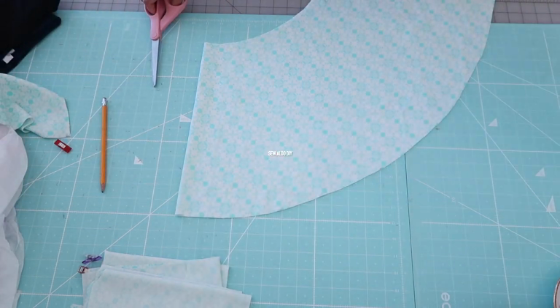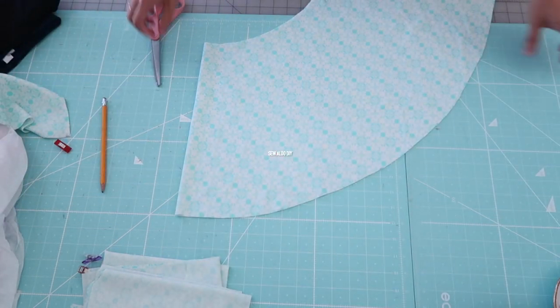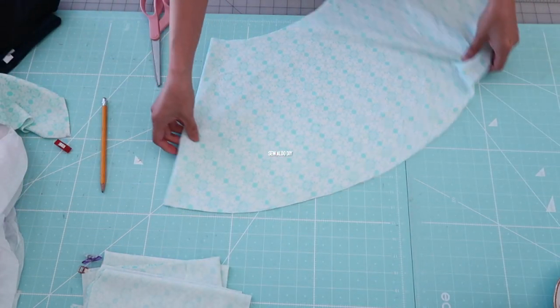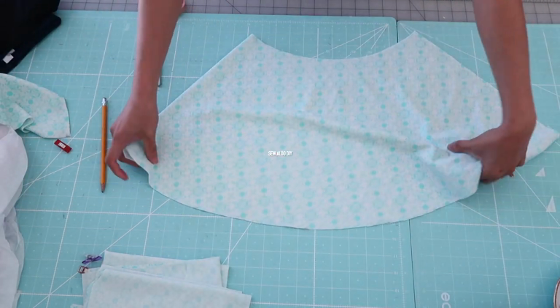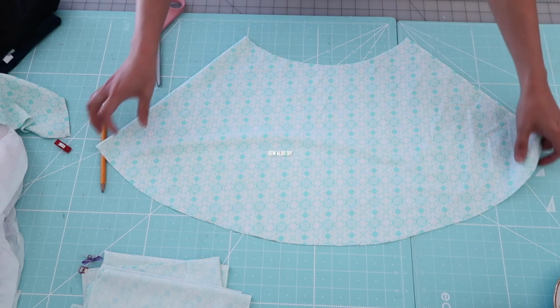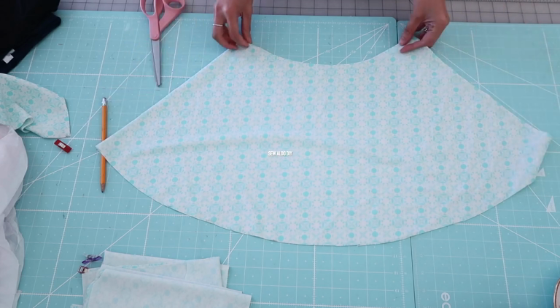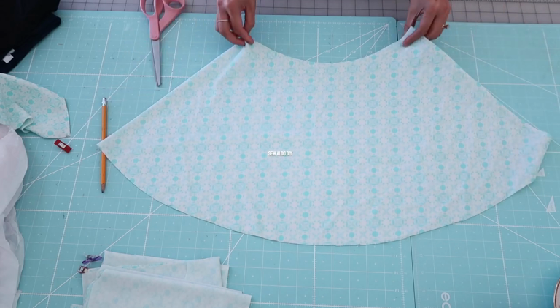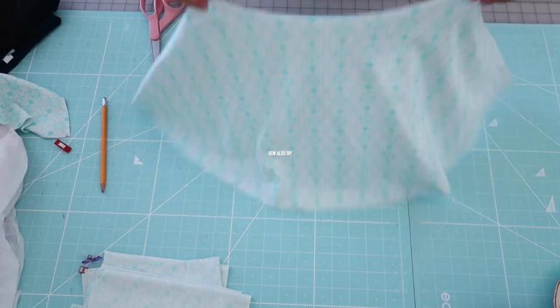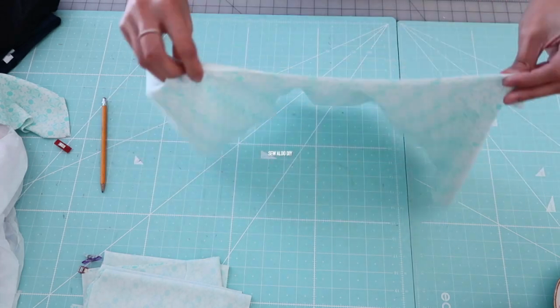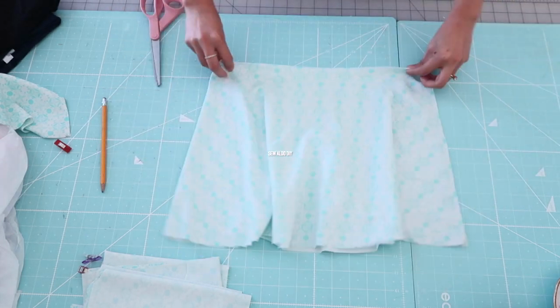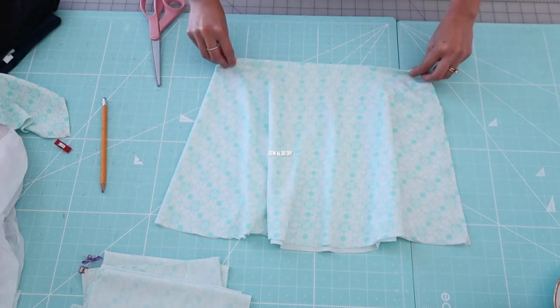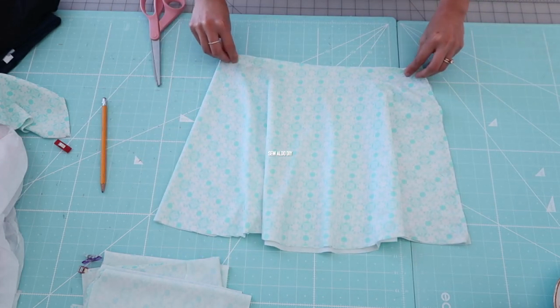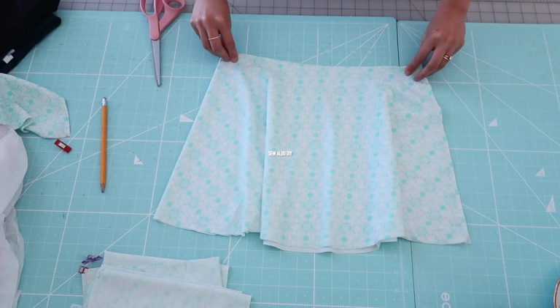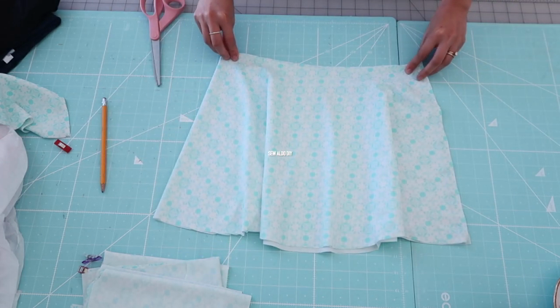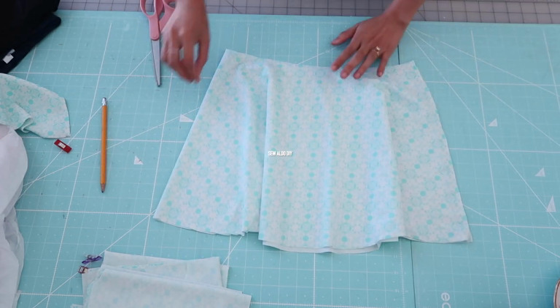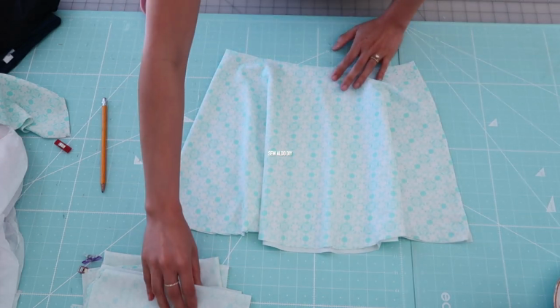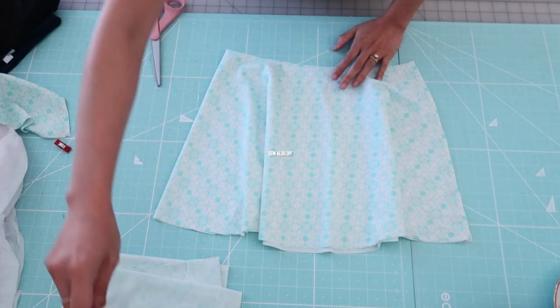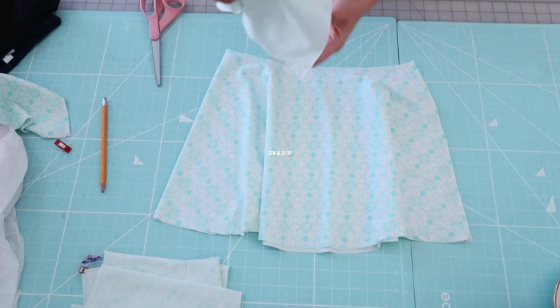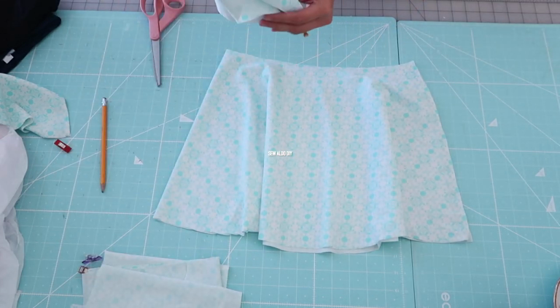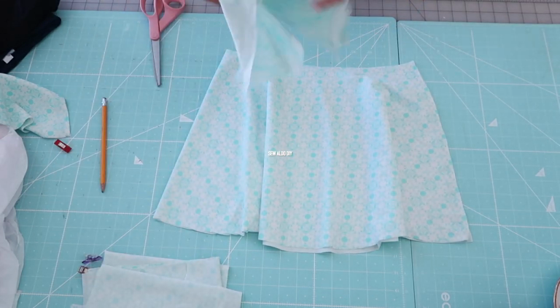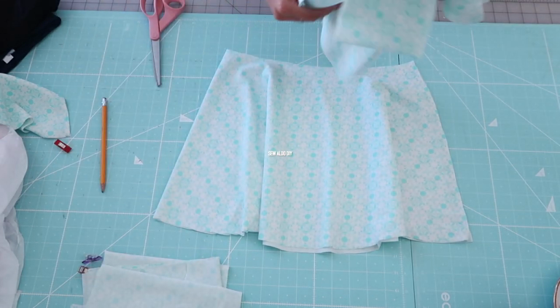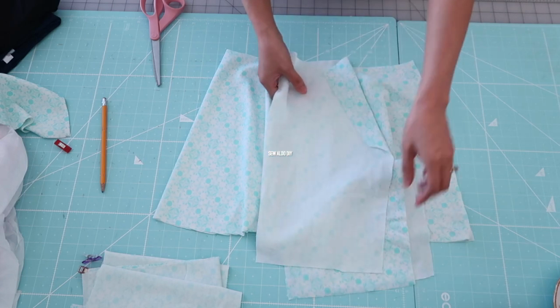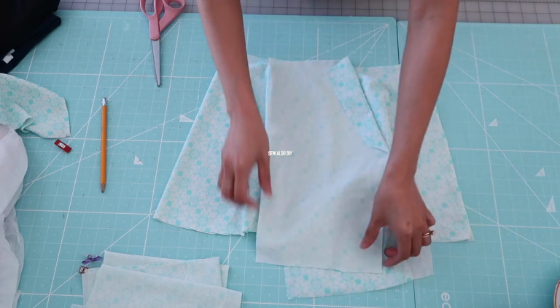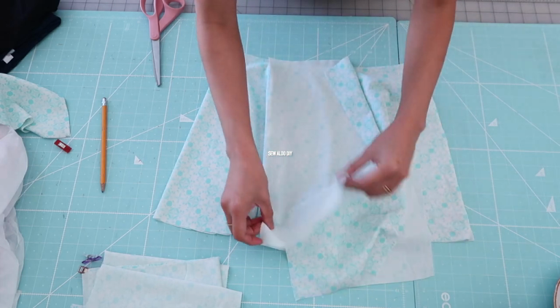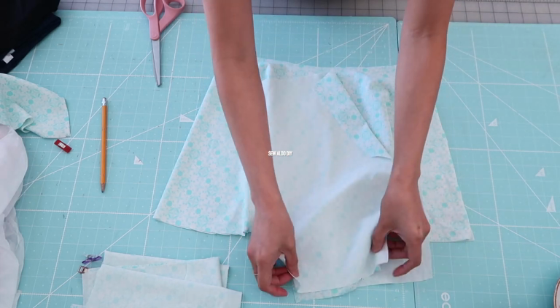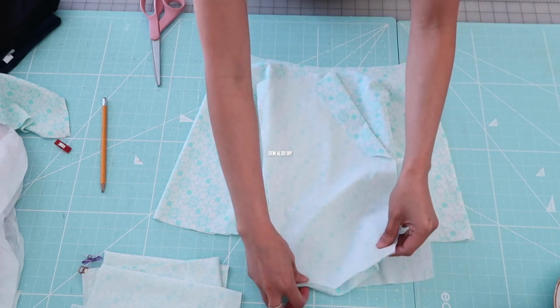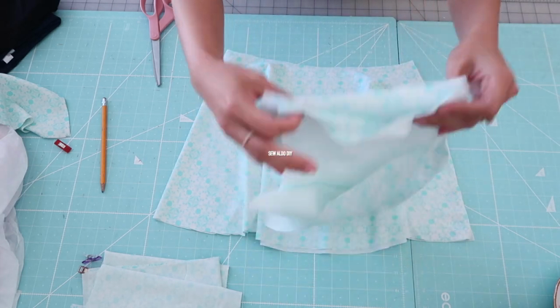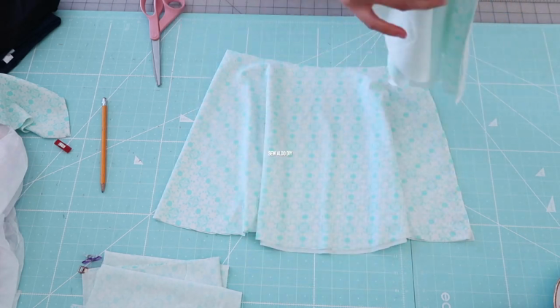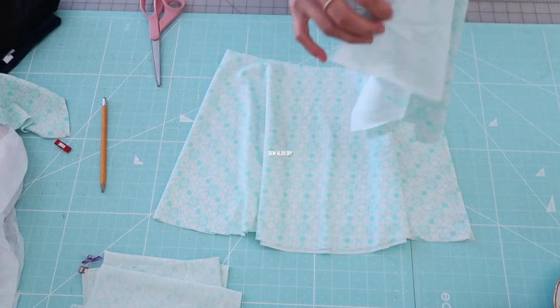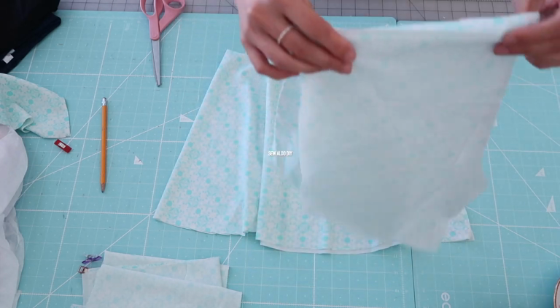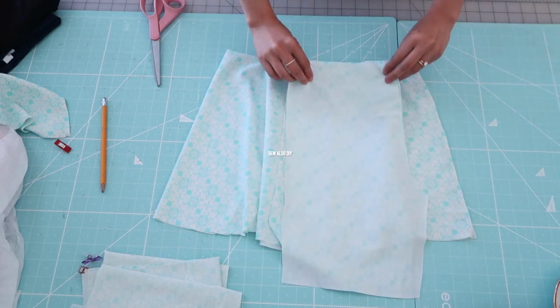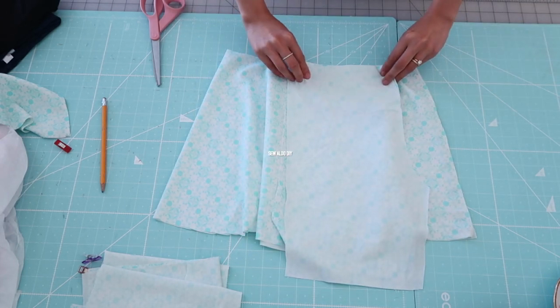I measured the shorts that are going to go inside the skirt and they're a tad longer, so my plan is to add ruffles on the hem of the skirt to even things out.